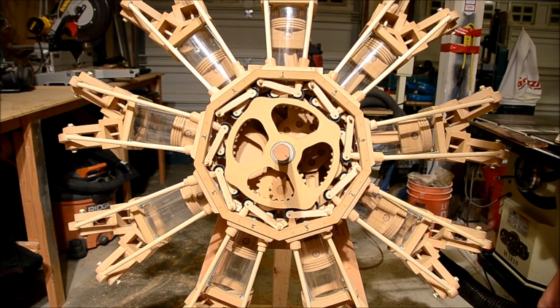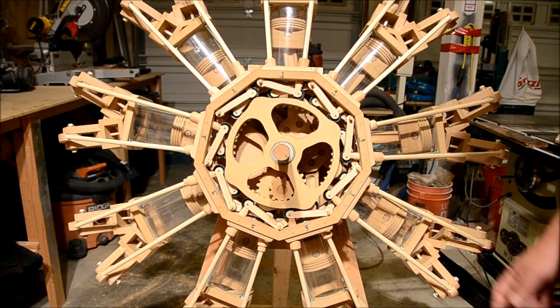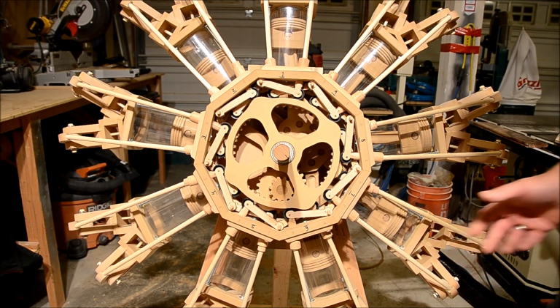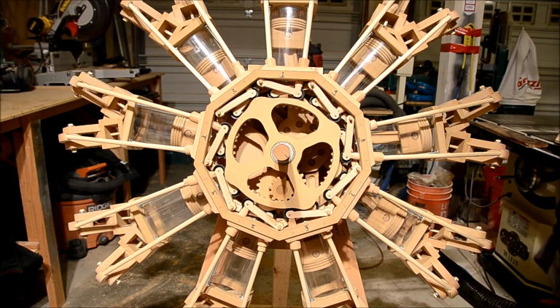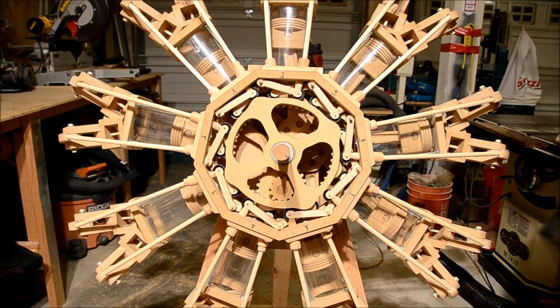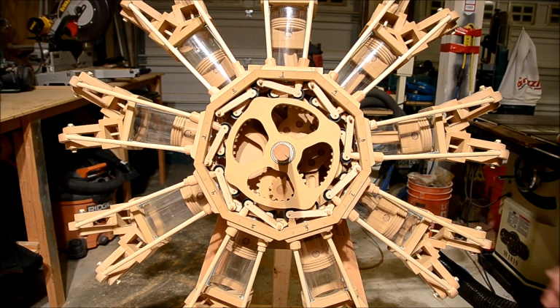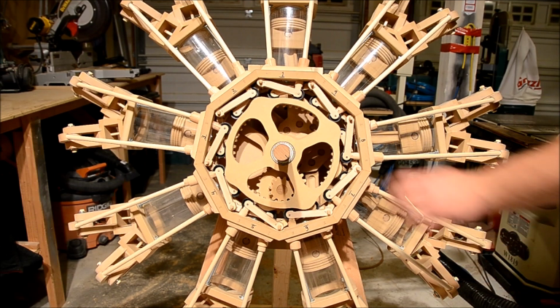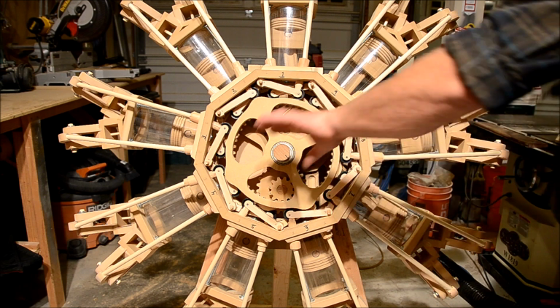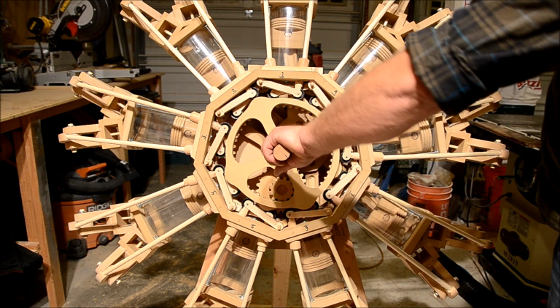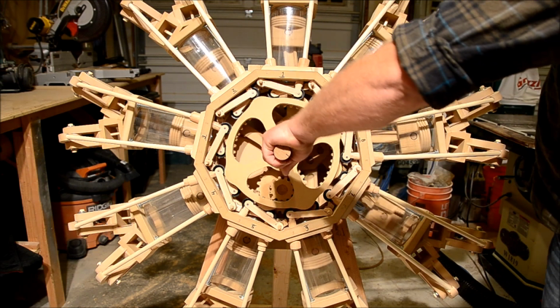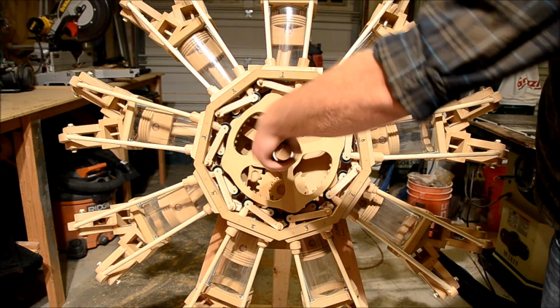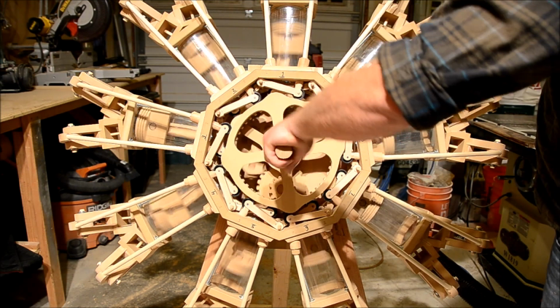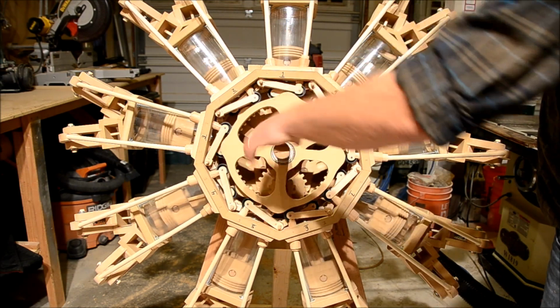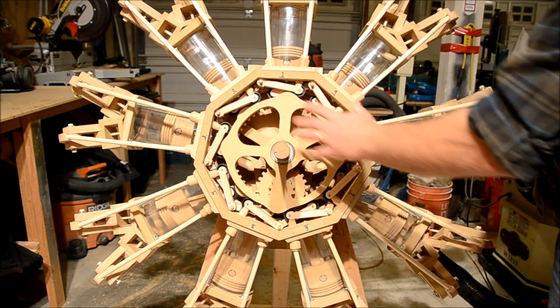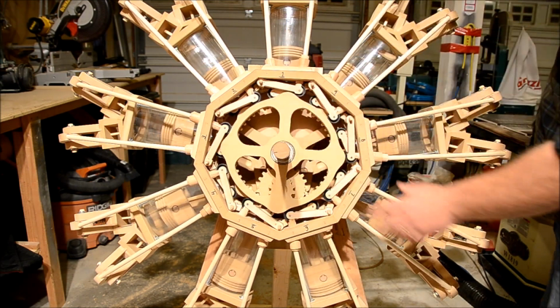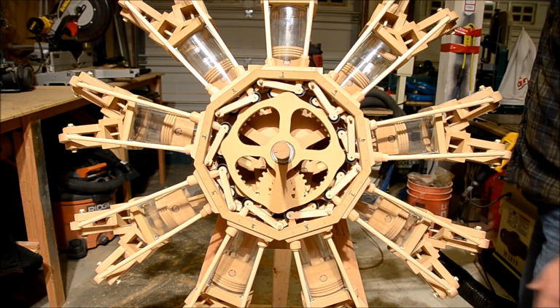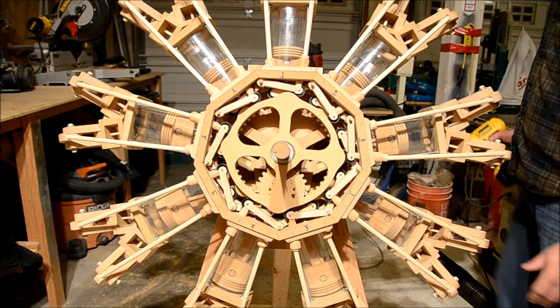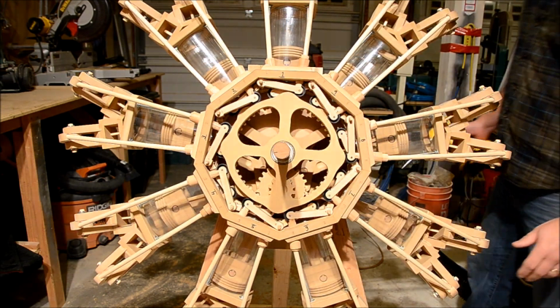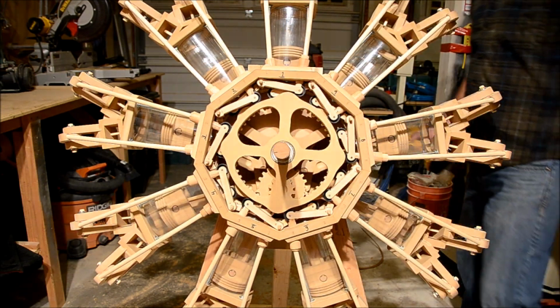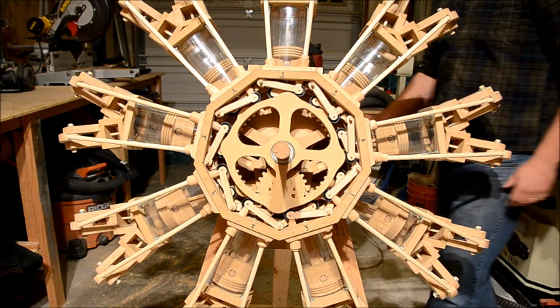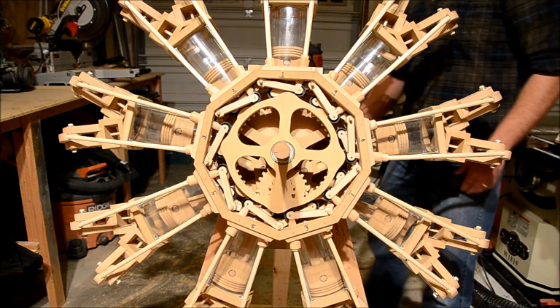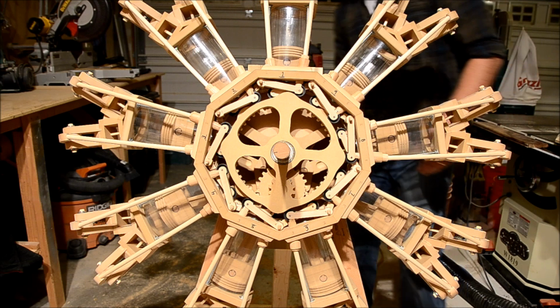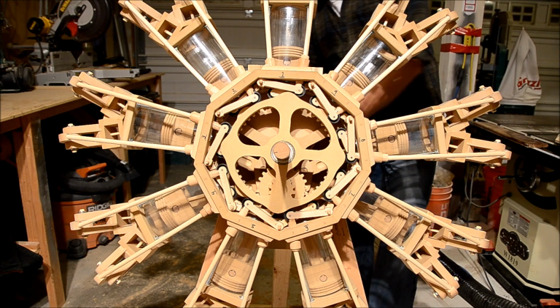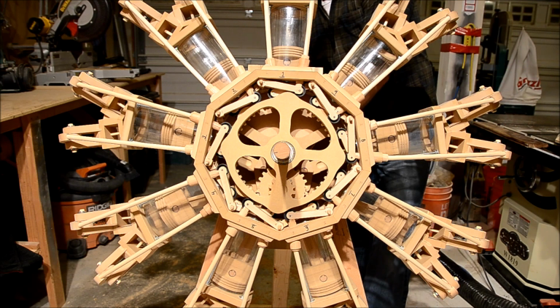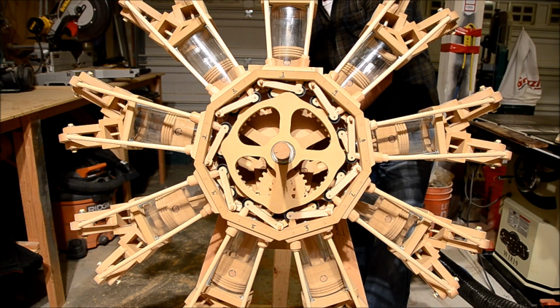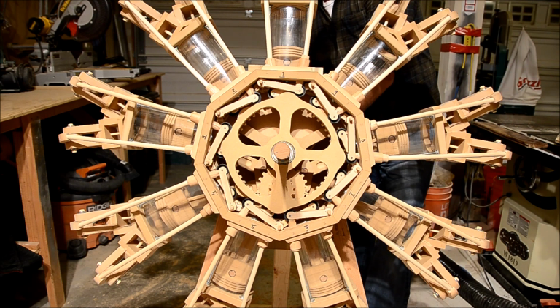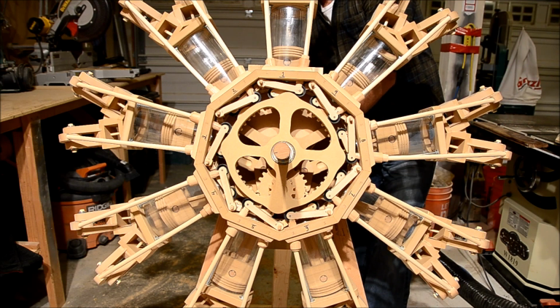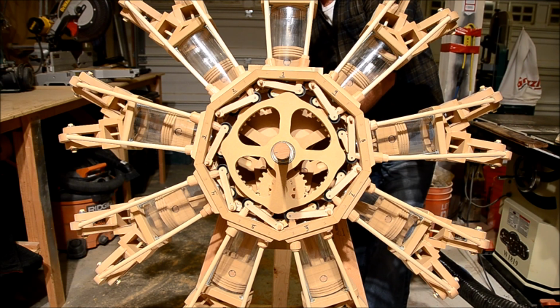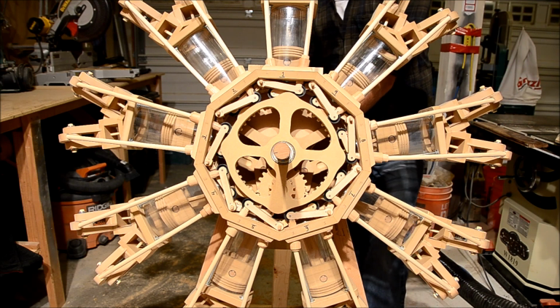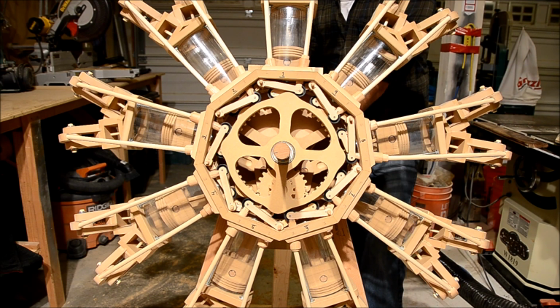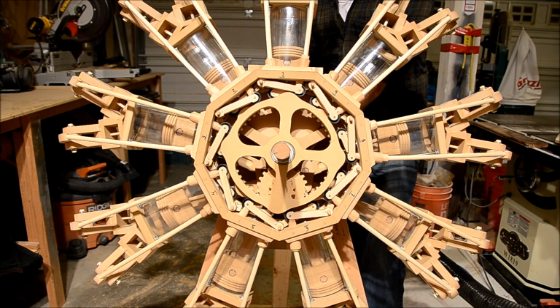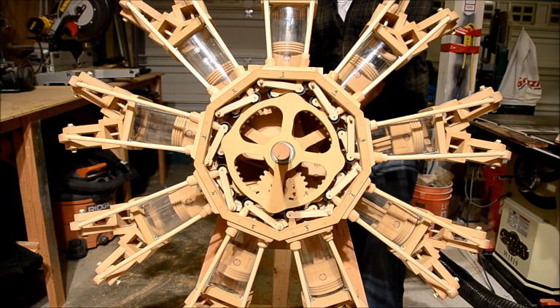Instead of spinning it by hand with my hands in the way, I'll spin it from the back with my cordless drill so you can watch the whole thing working.